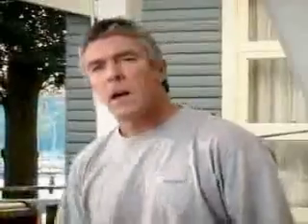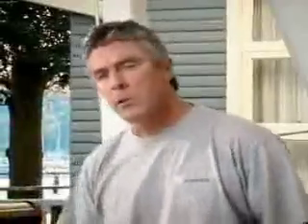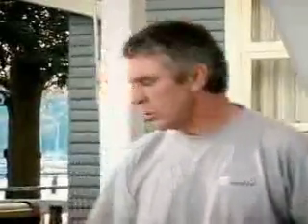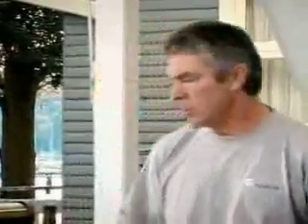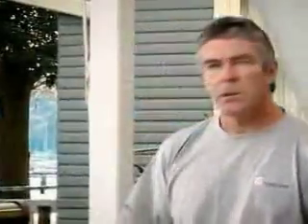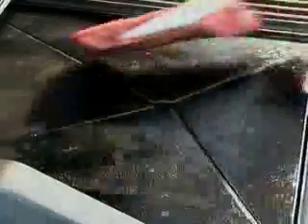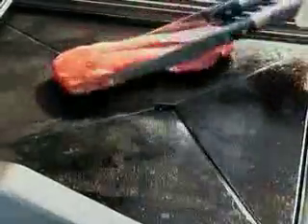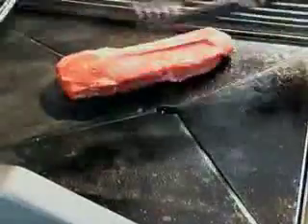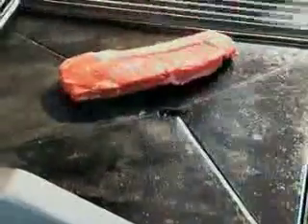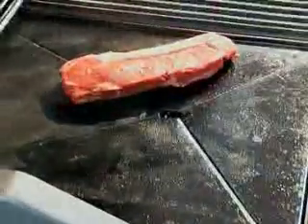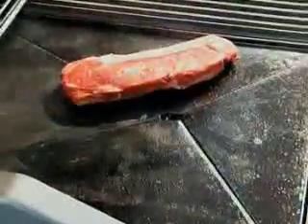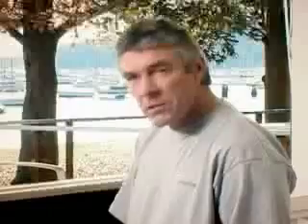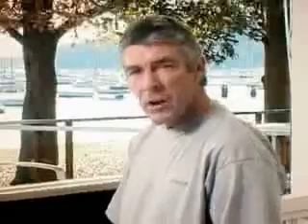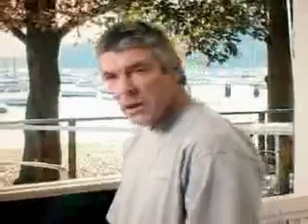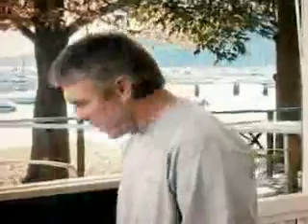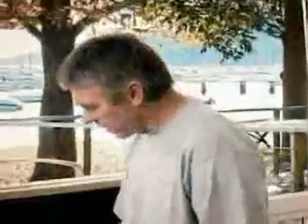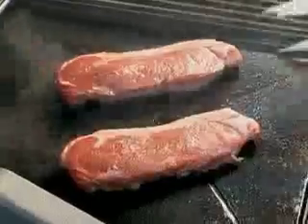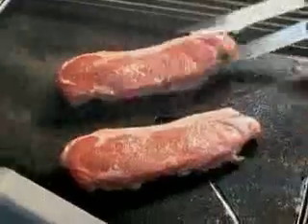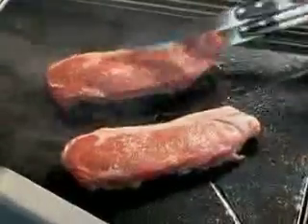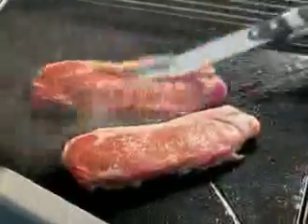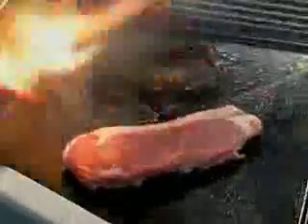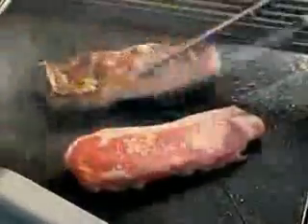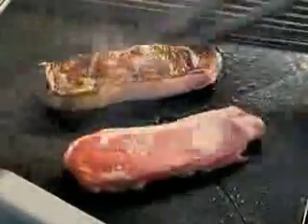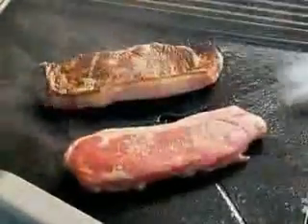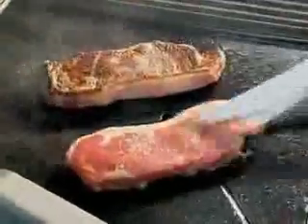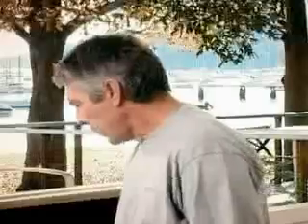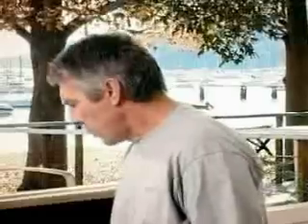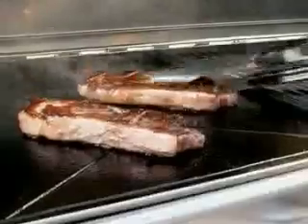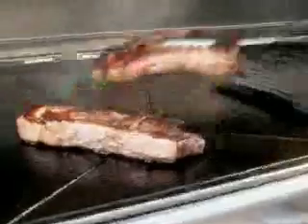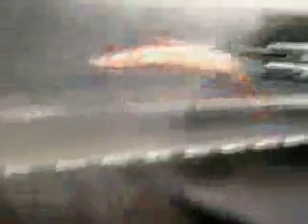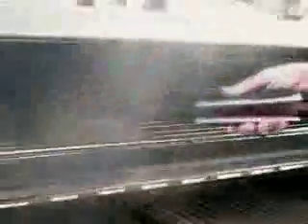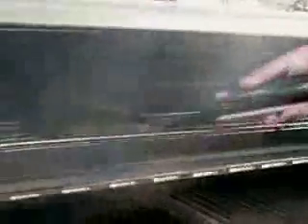Cast iron gives you good uniform heat. Sear the meat for two to three minutes on each side. Don't crowd the steaks so that the heat comes up around them, and remember — only turn the meat once. Then let it rest somewhere warm to allow the juices to settle.